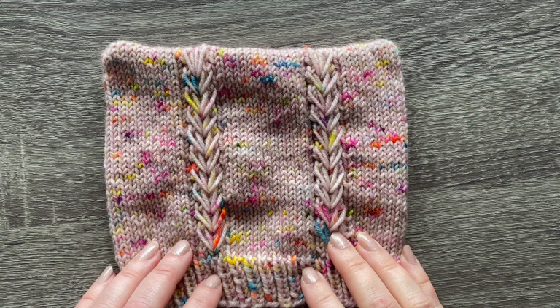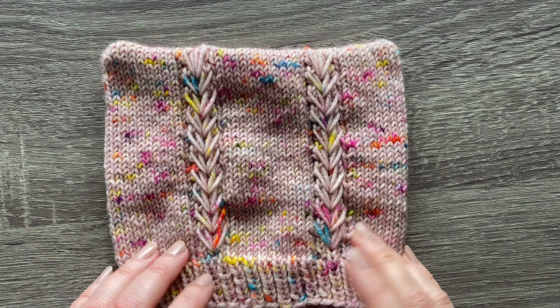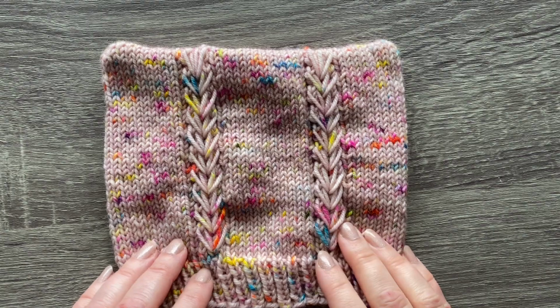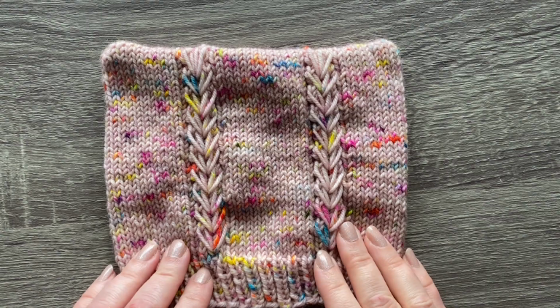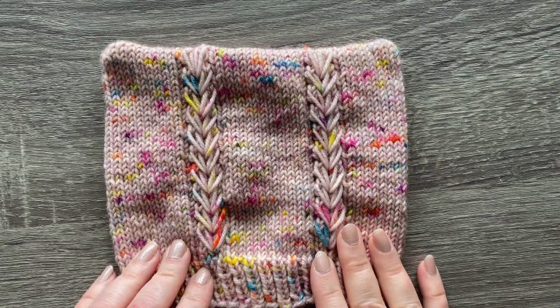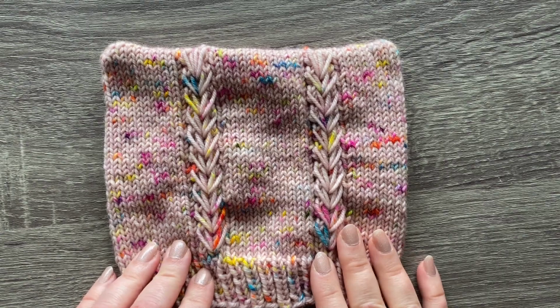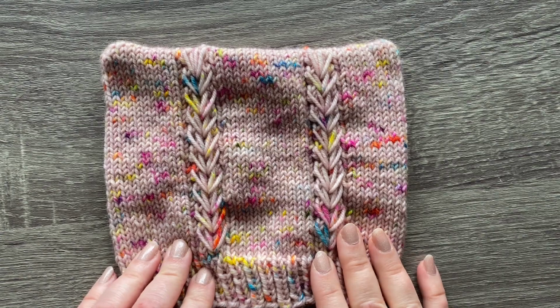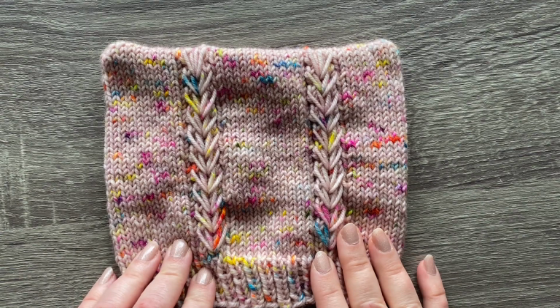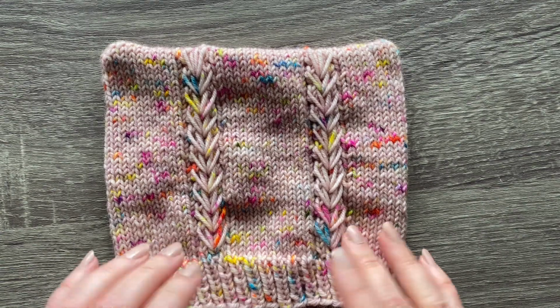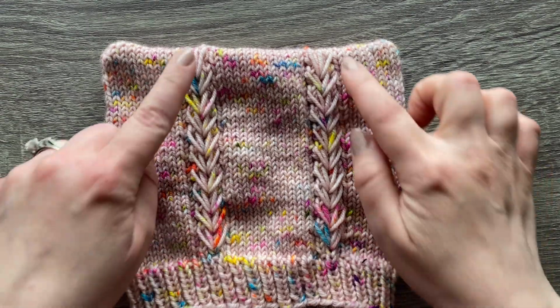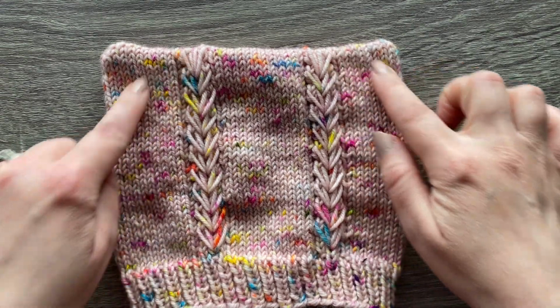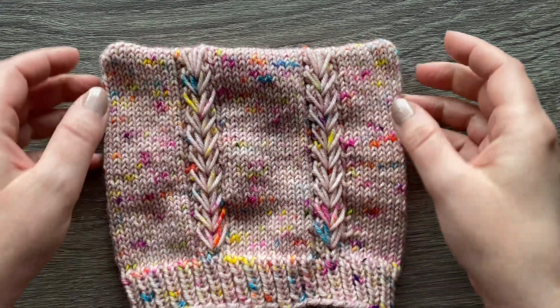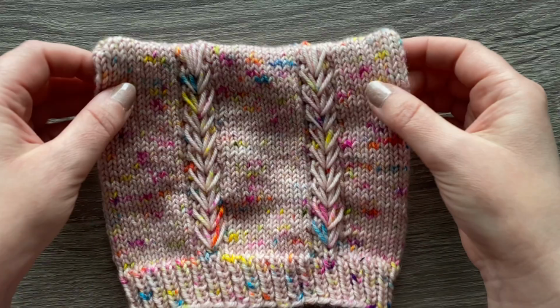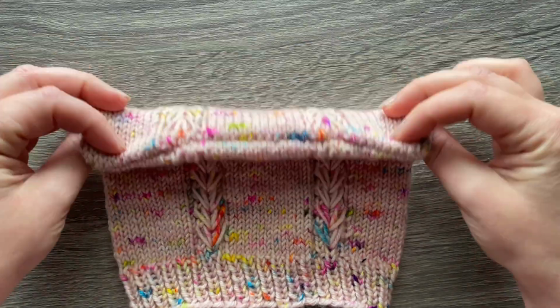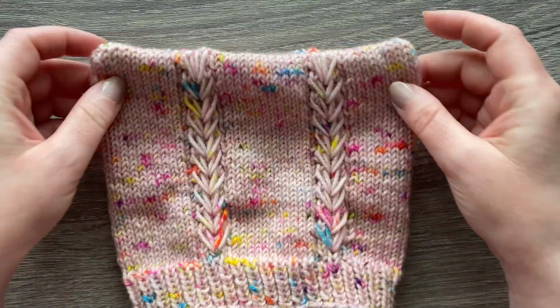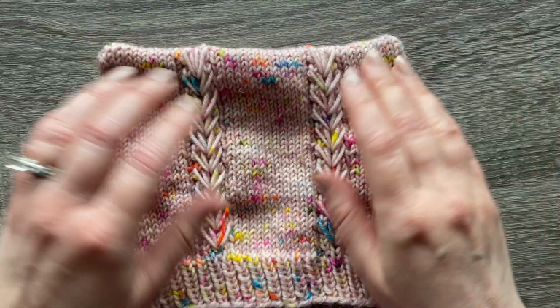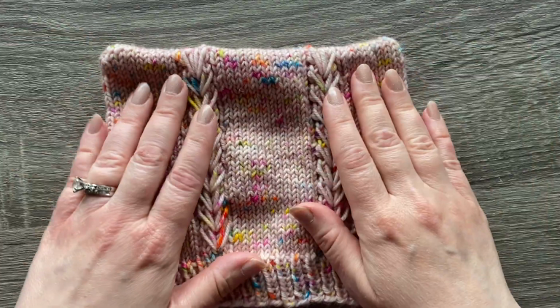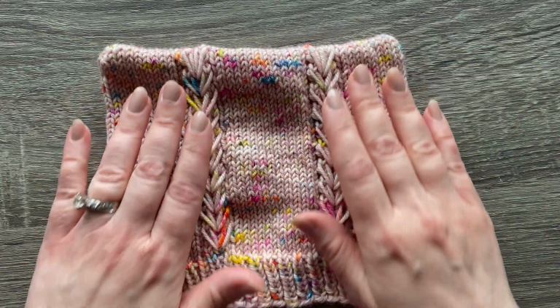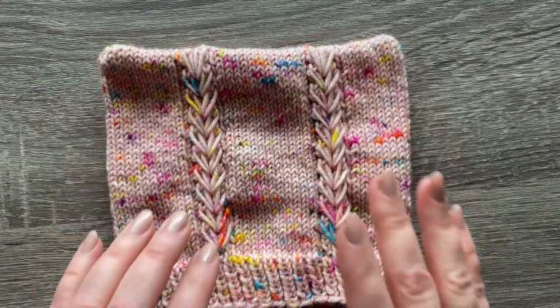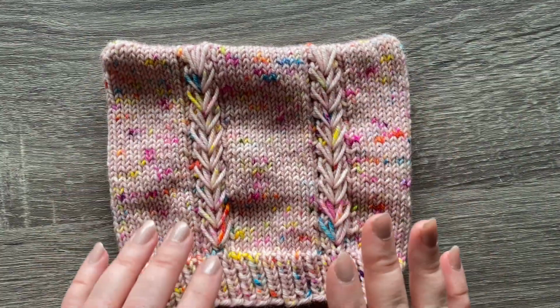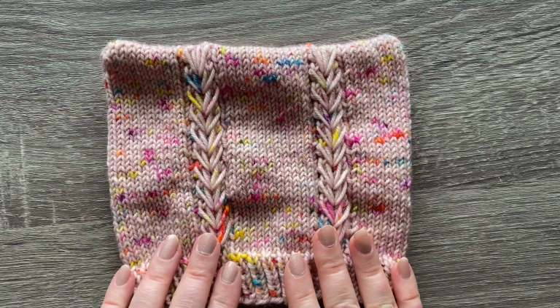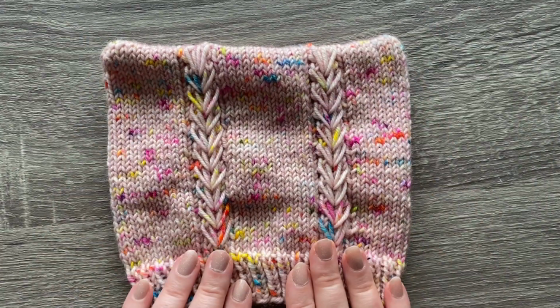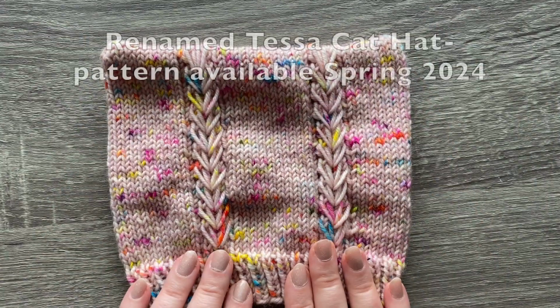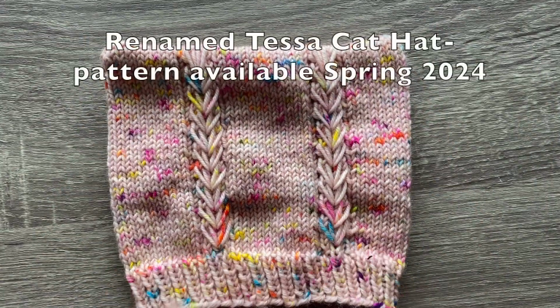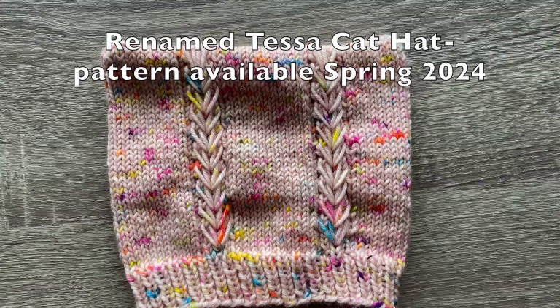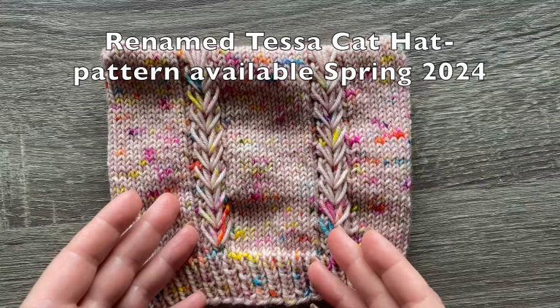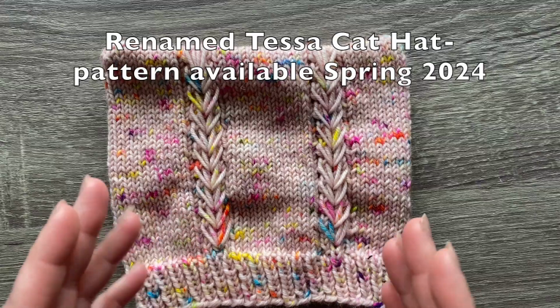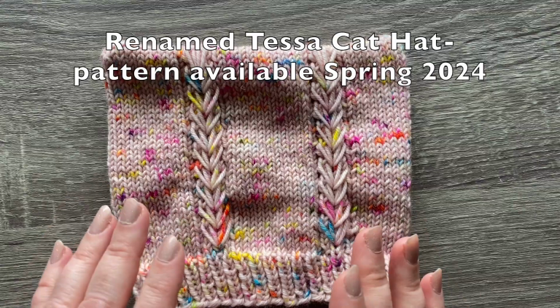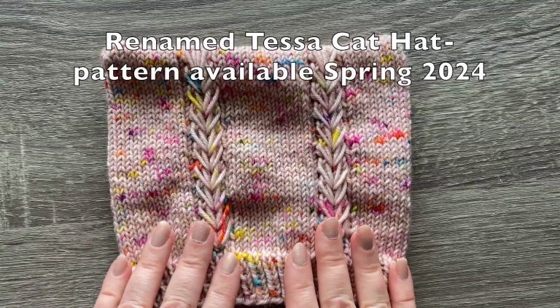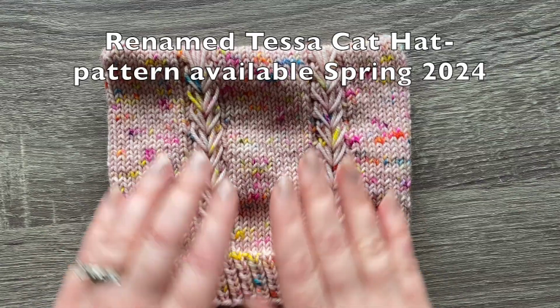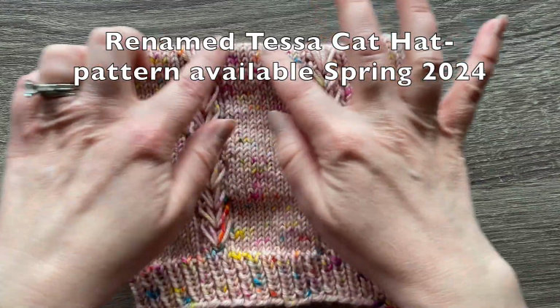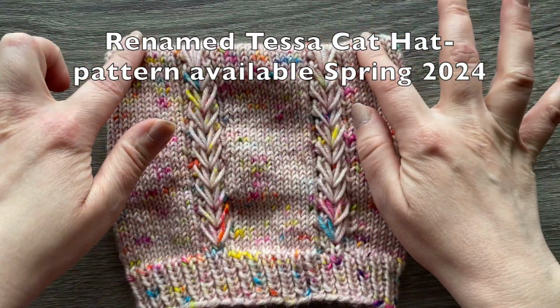Hi, this is Dana of Blue Daffodil Crafts and today I'm going to show you how to sew cat ears on the top of any flat top beanie. Today I'm using my design the Speedwell hat, but you can use this technique with any hat you want as long as it's got a flat top.